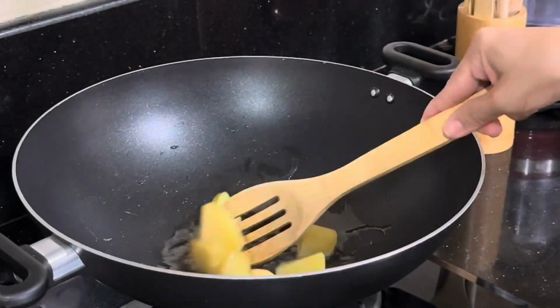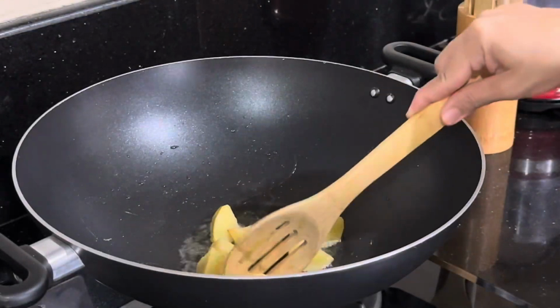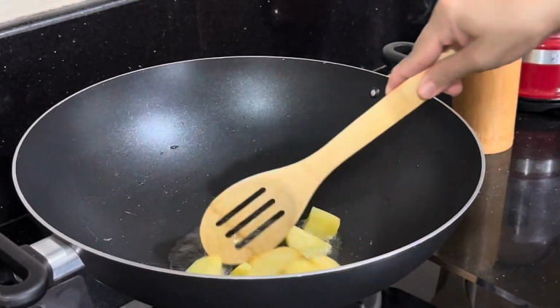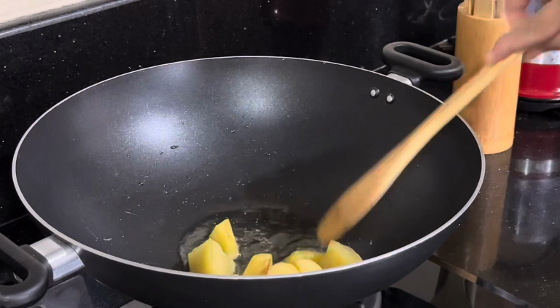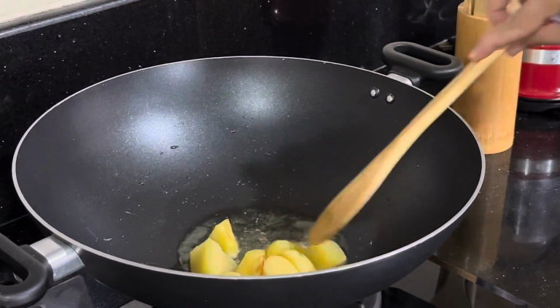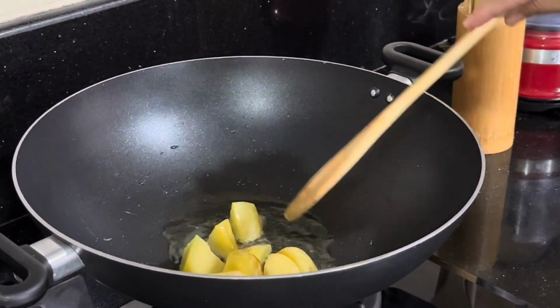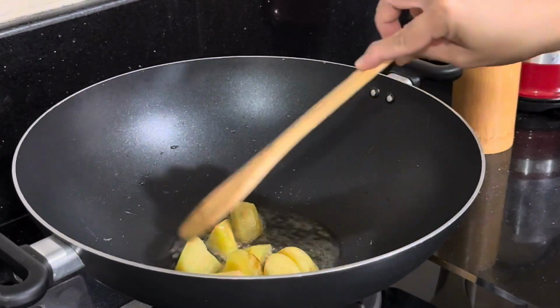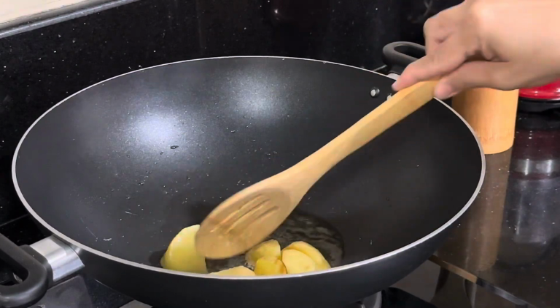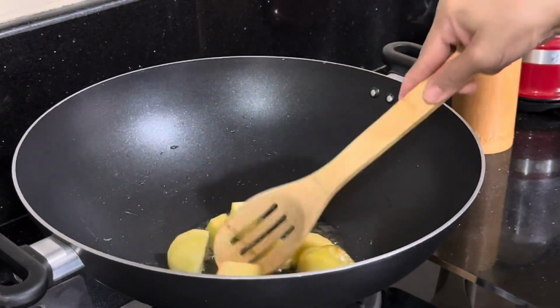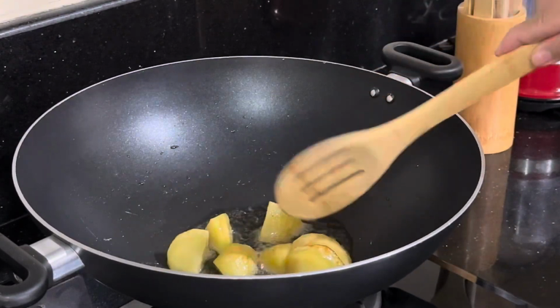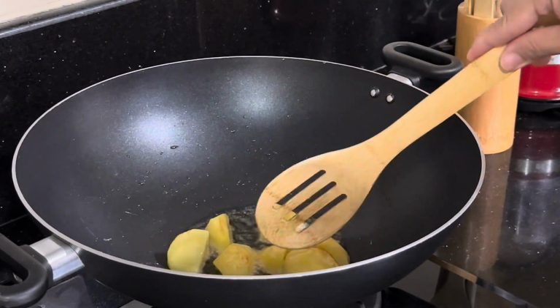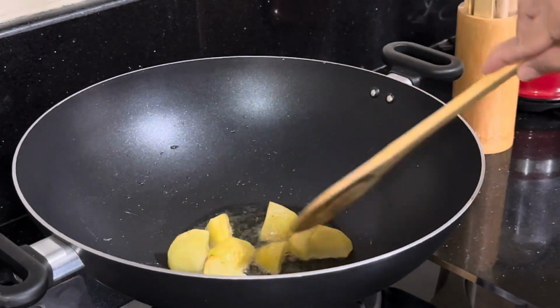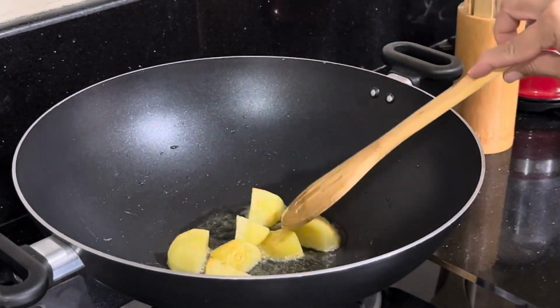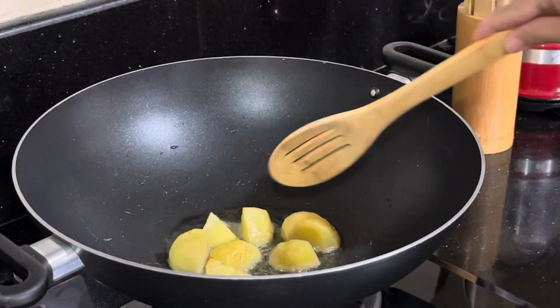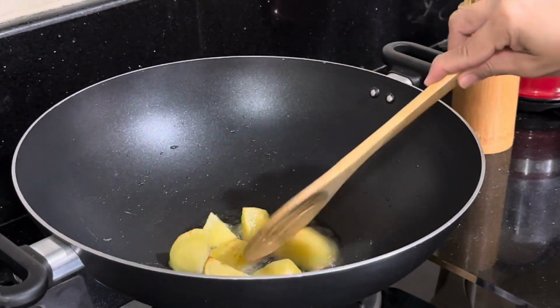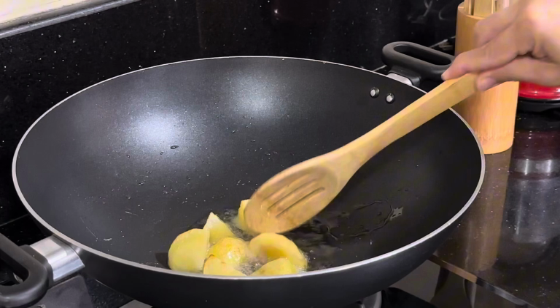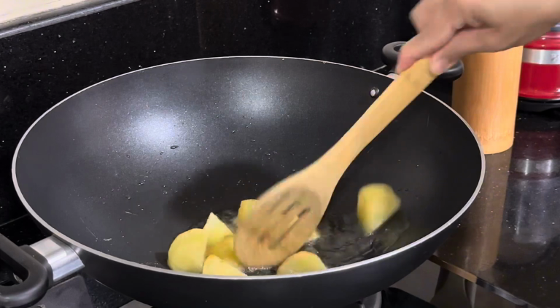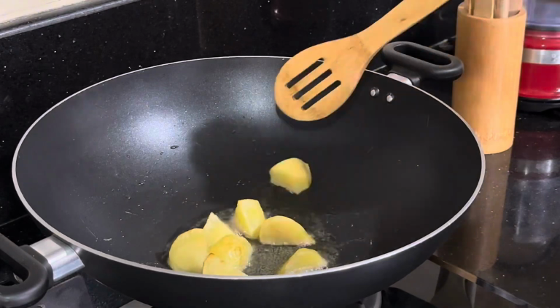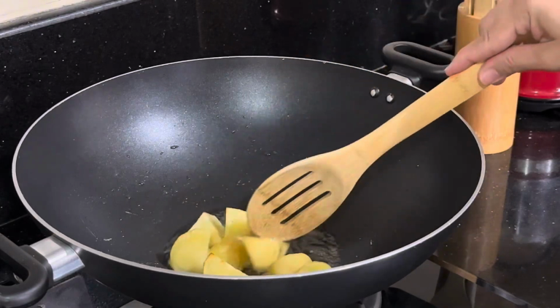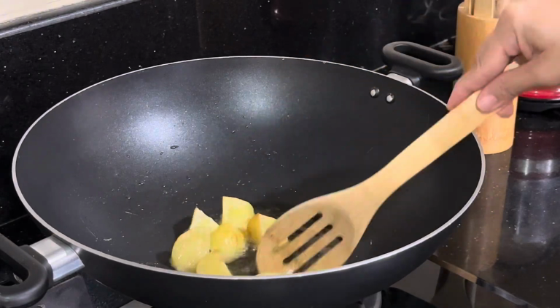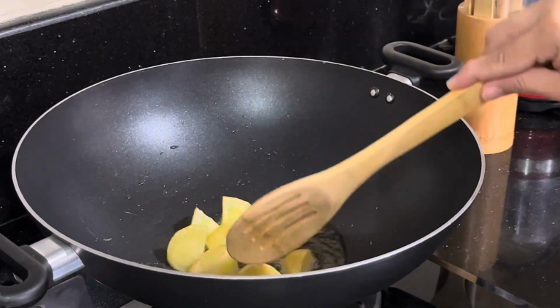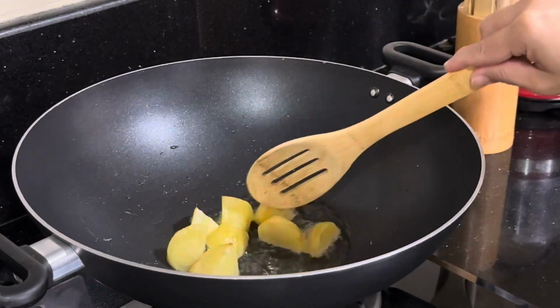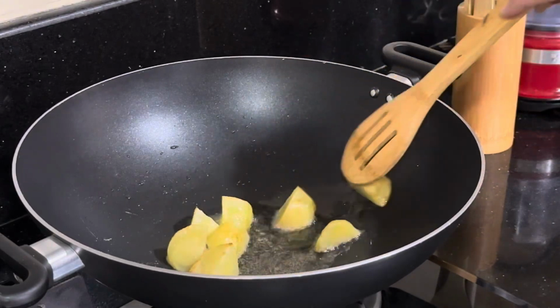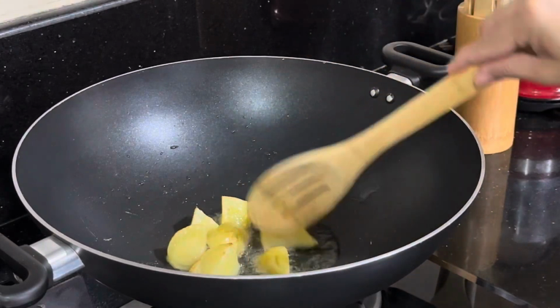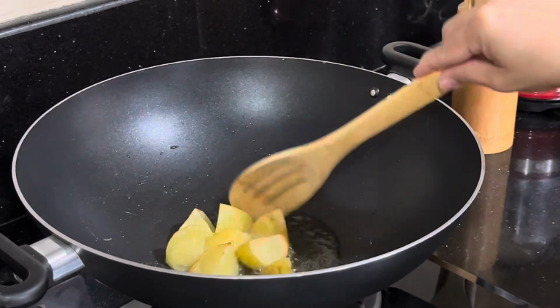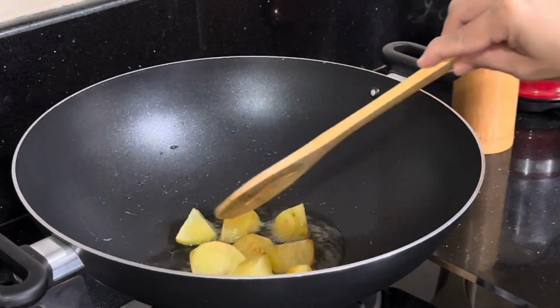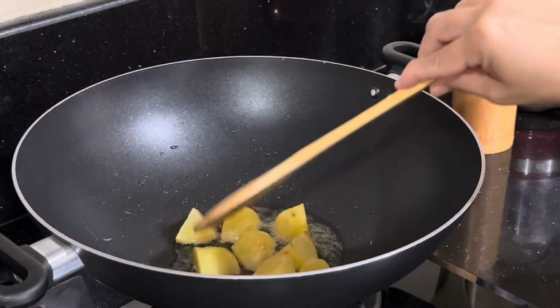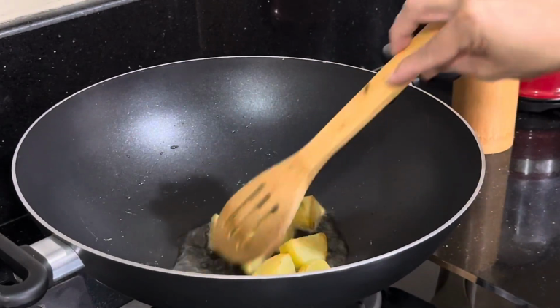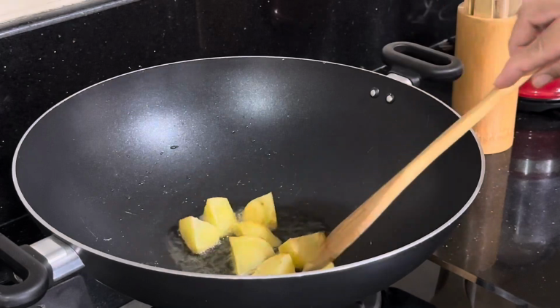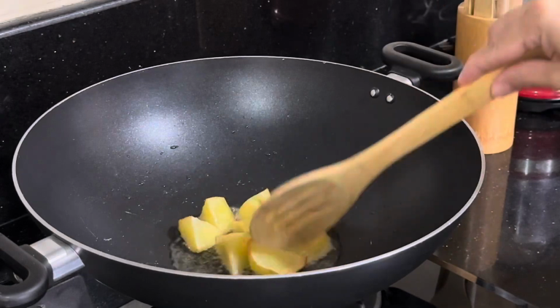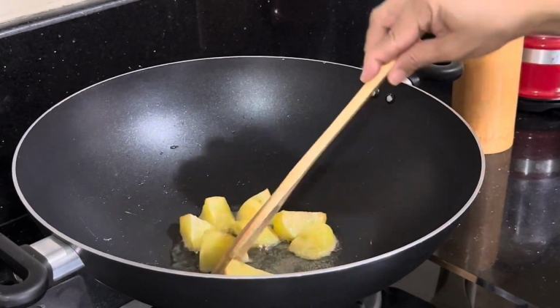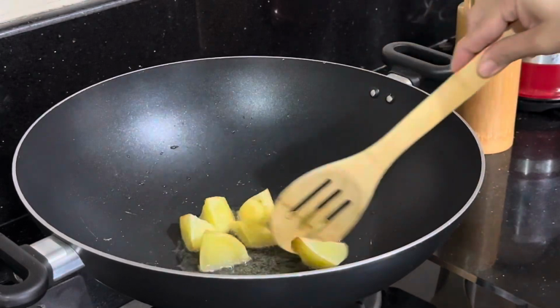I'm going to use the top. I'm going to add a little bit of water. I'm going to add some salt to the top.